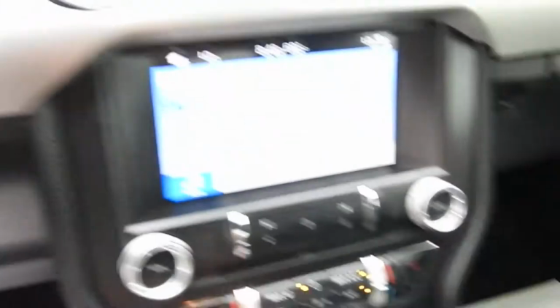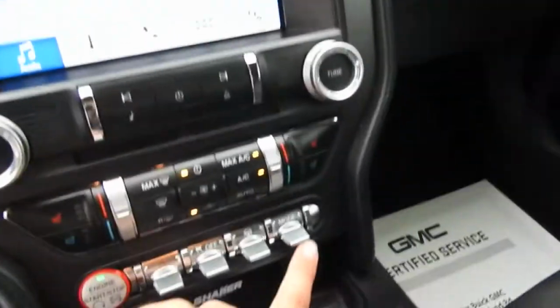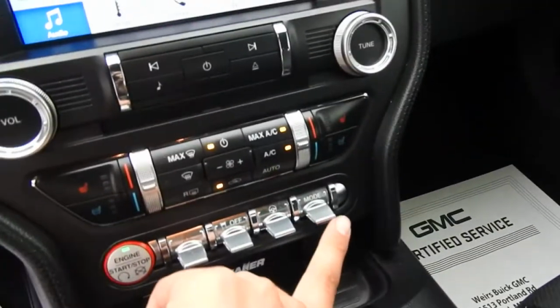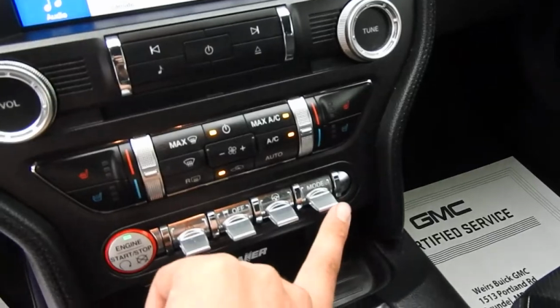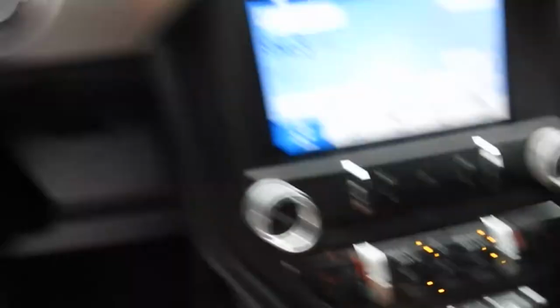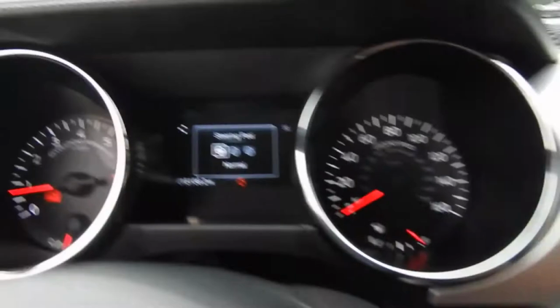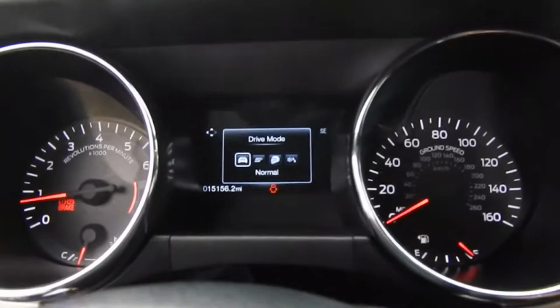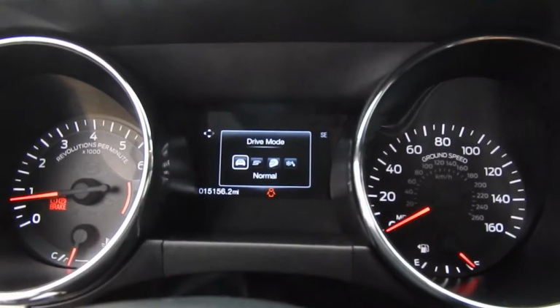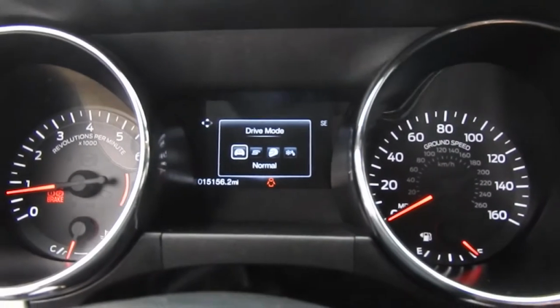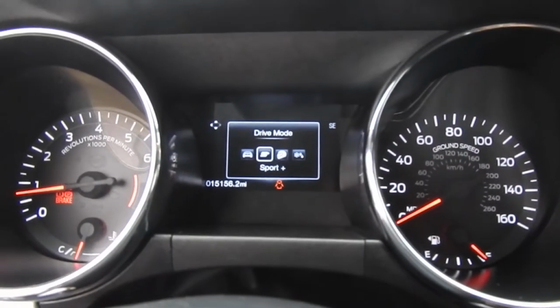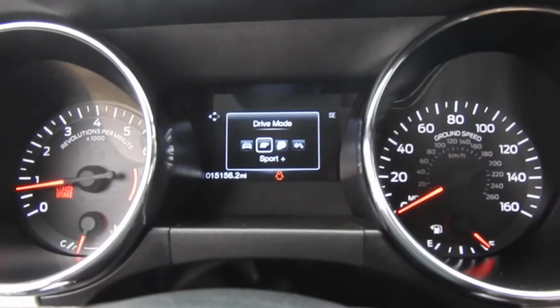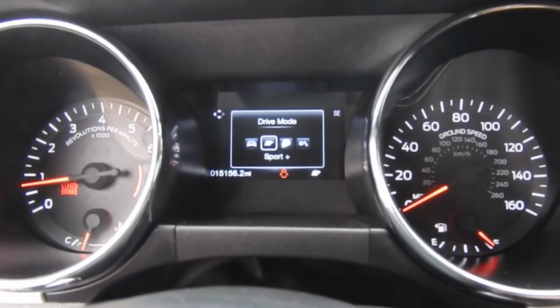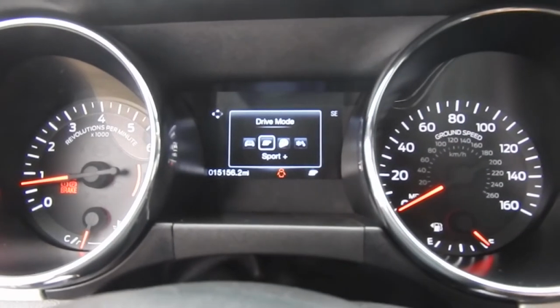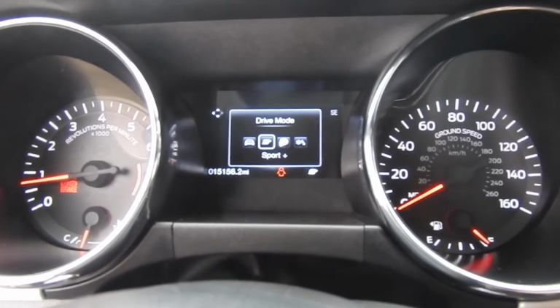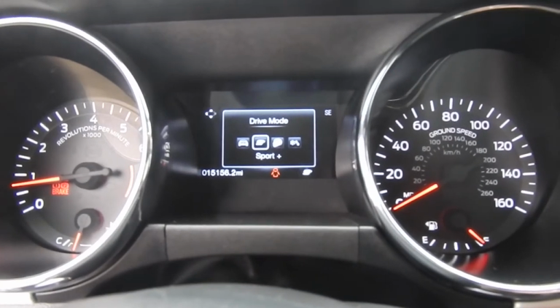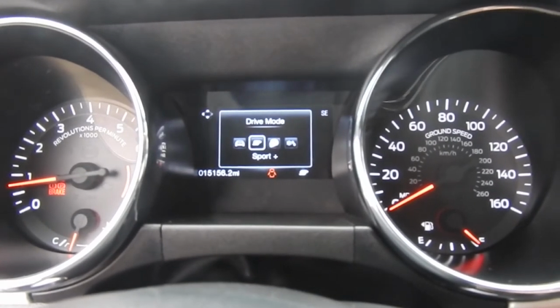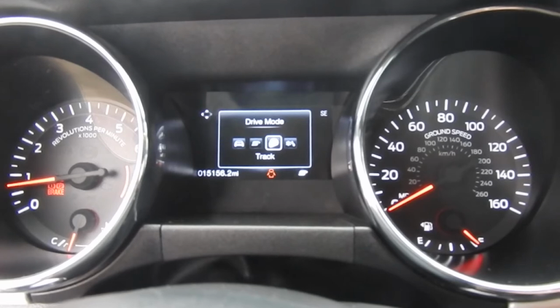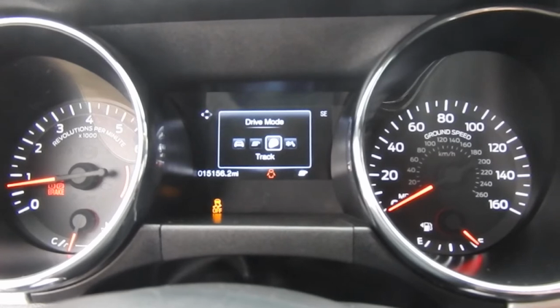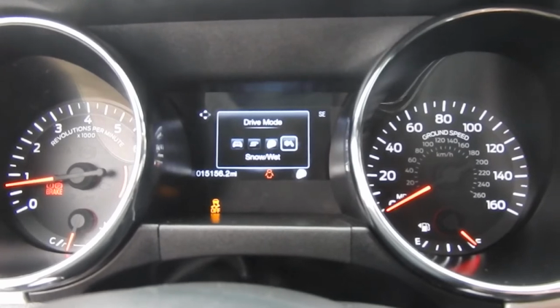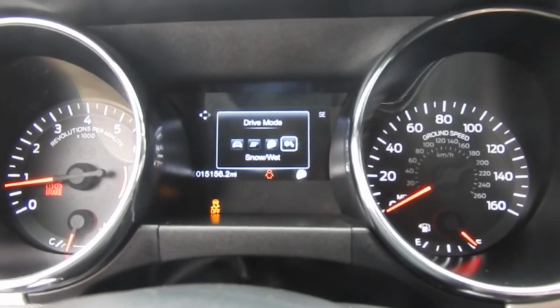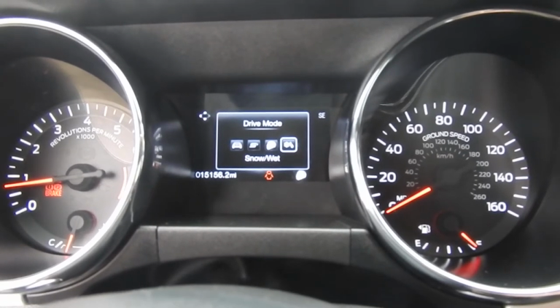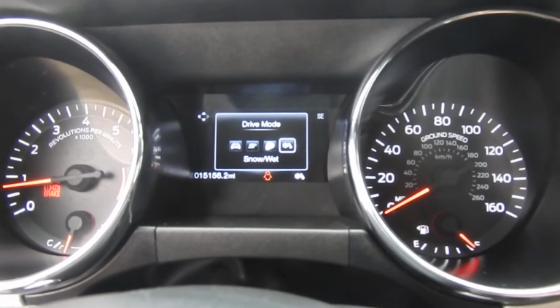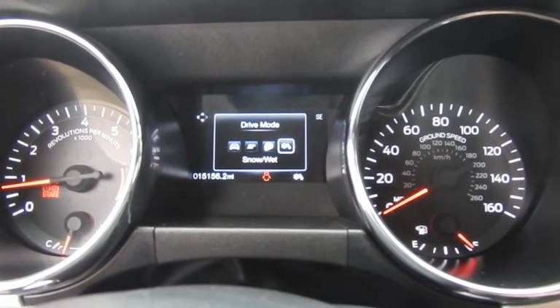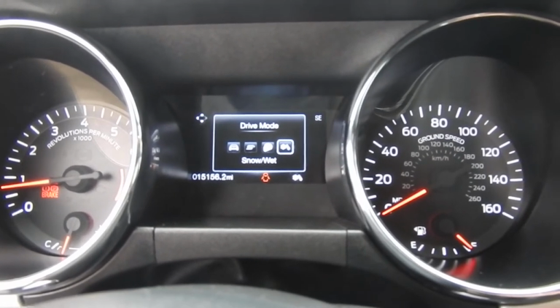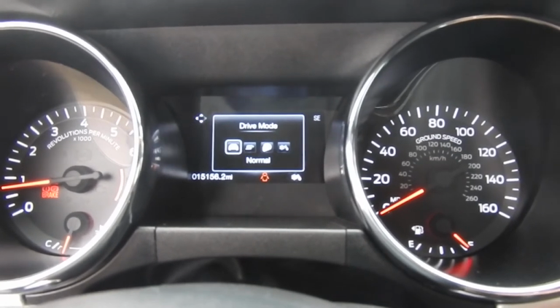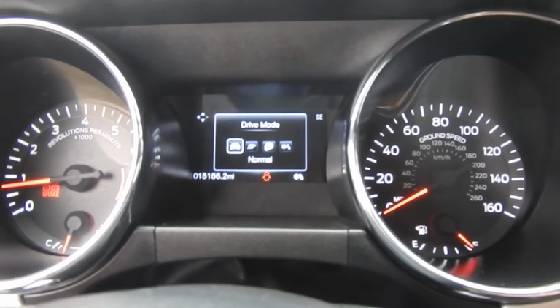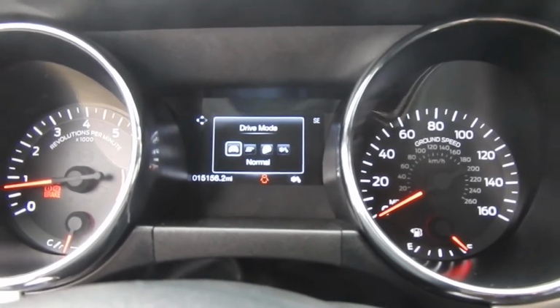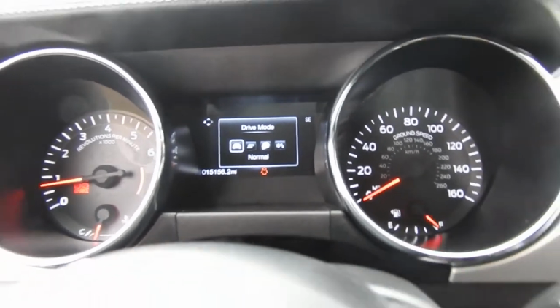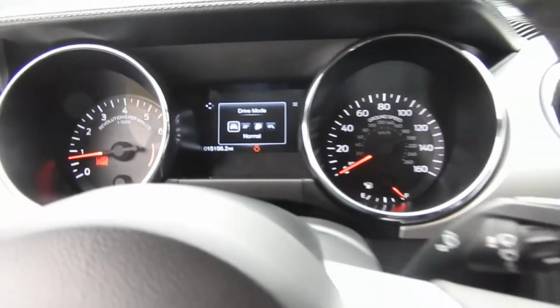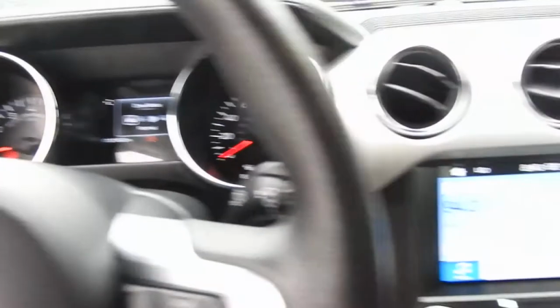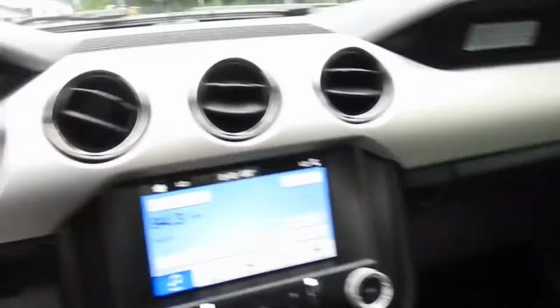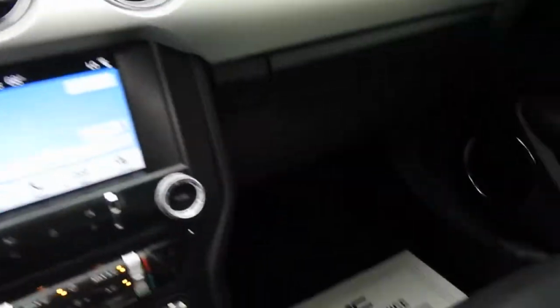And then also here you have your drive mode selections. You have normal, sport plus, track, and then snow and wet. When you put it in track mode, it does shut the traction control completely off.